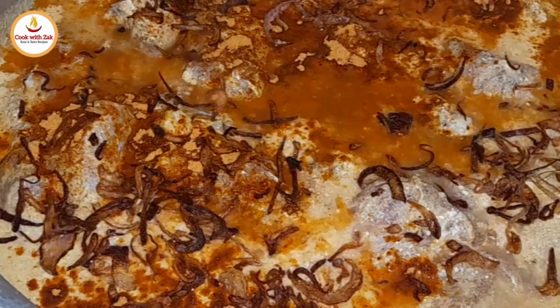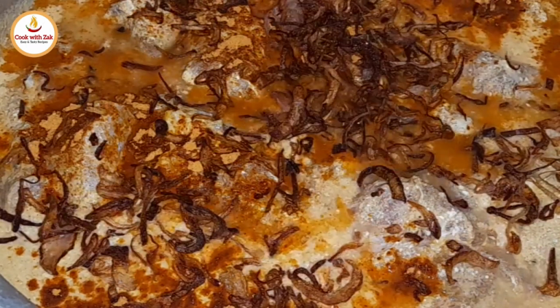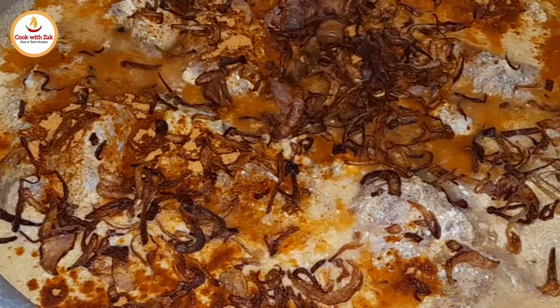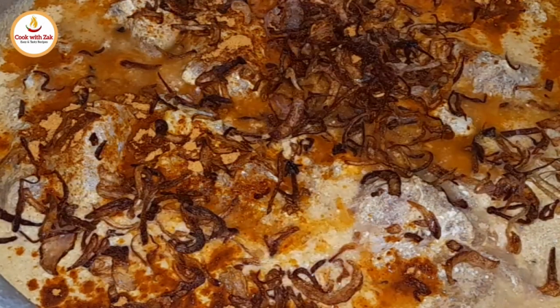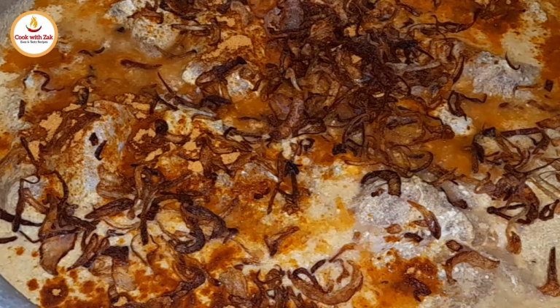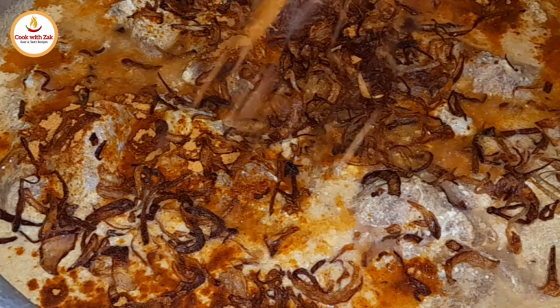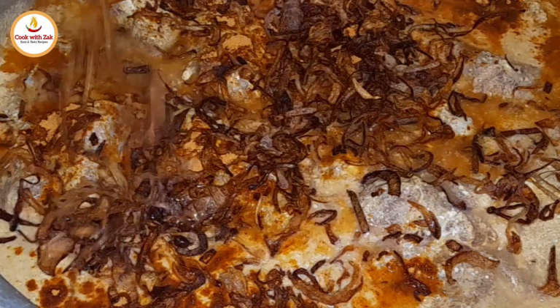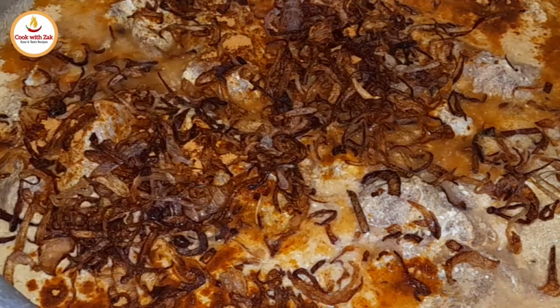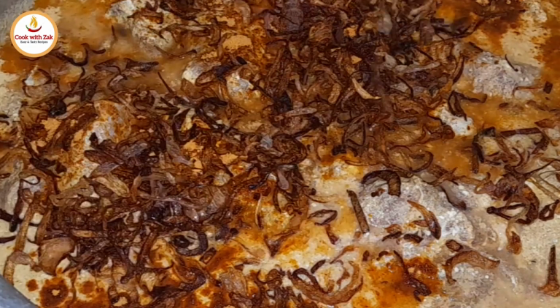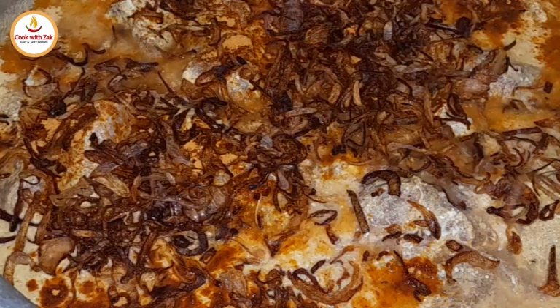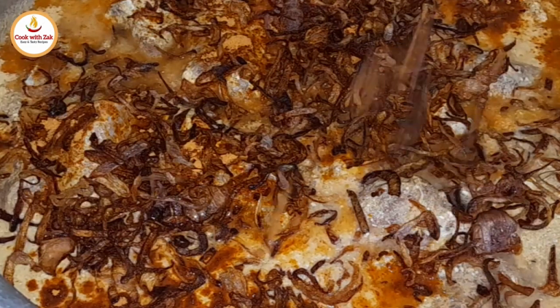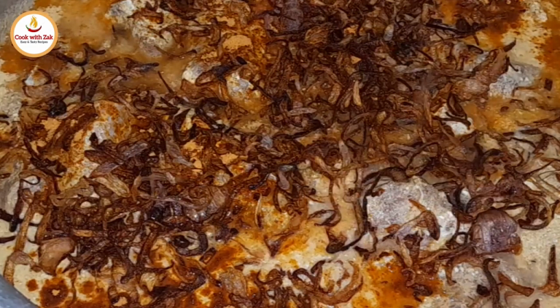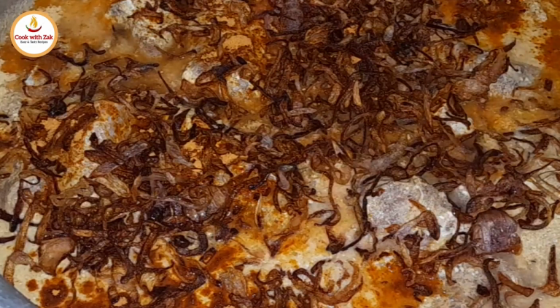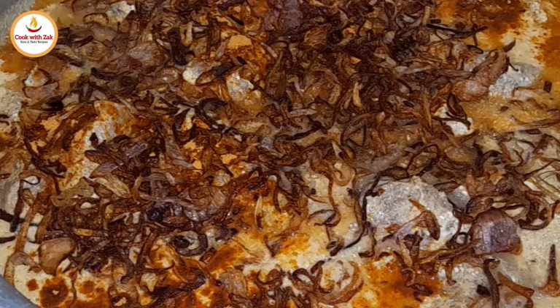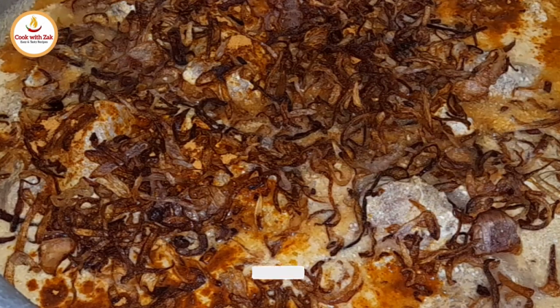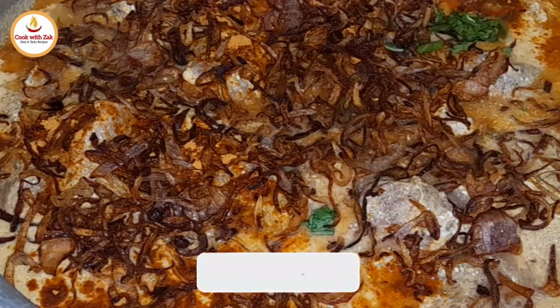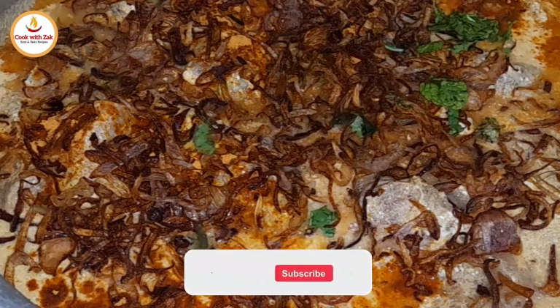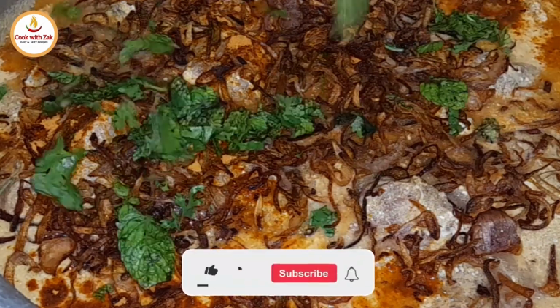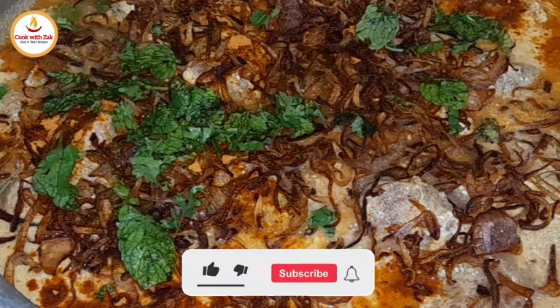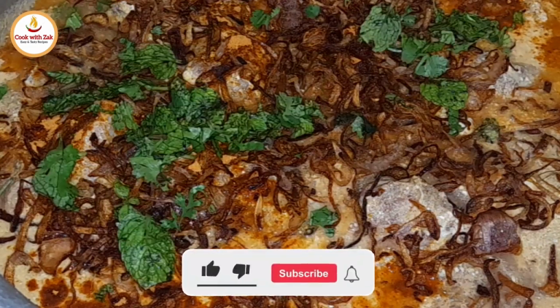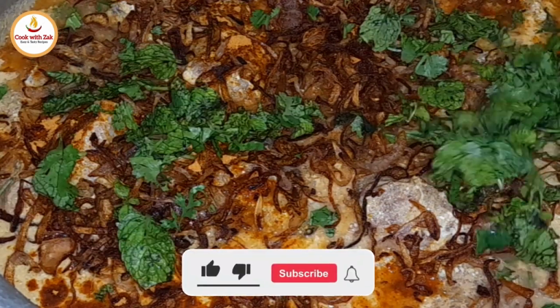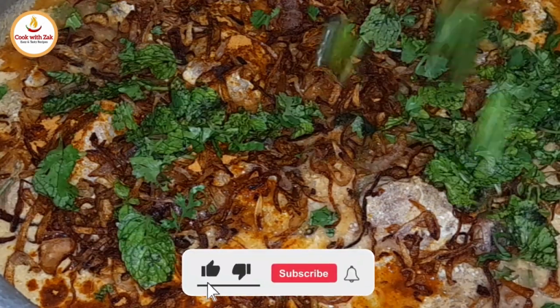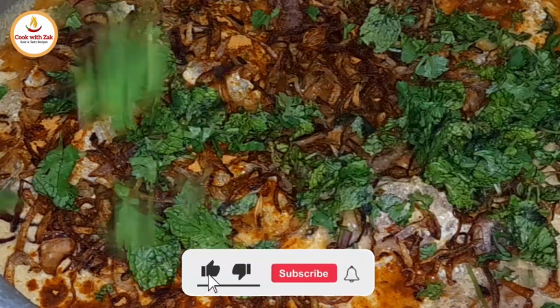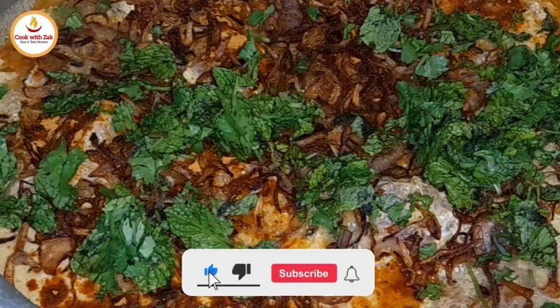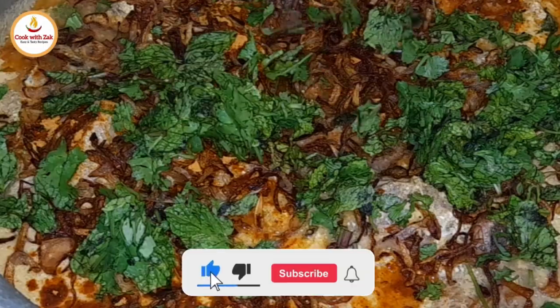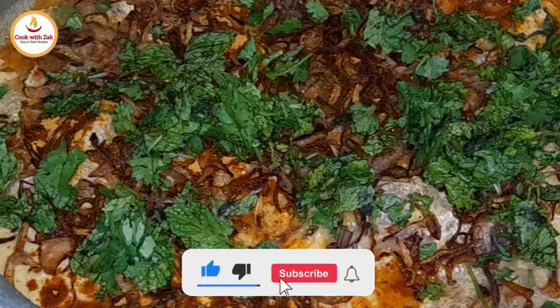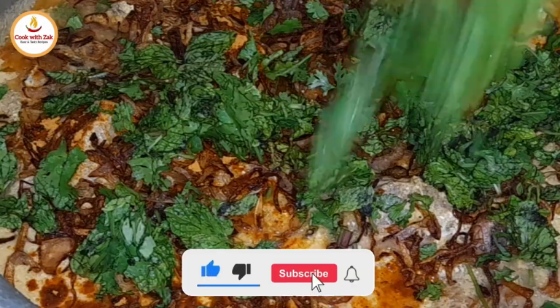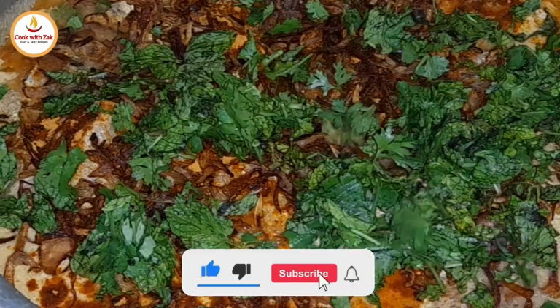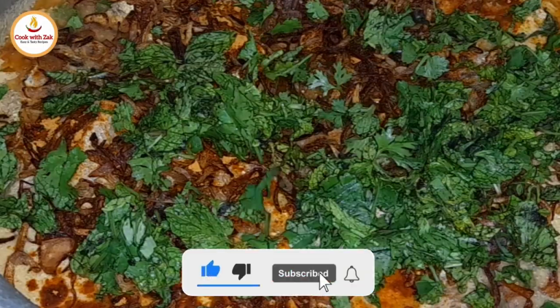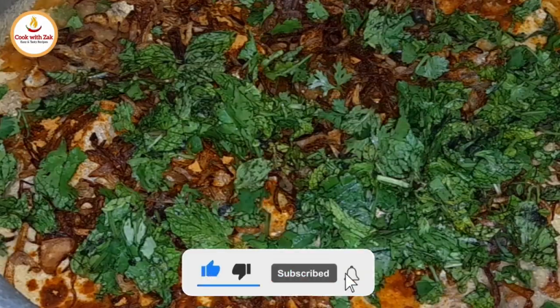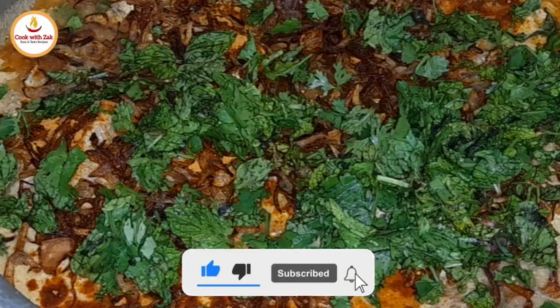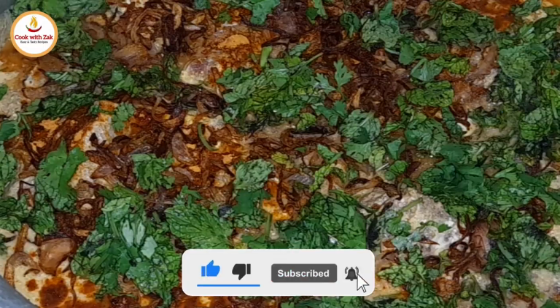8 cardamoms, 4 teaspoons of ginger garlic paste. Let it marinate for 2 to 3 hours or overnight.